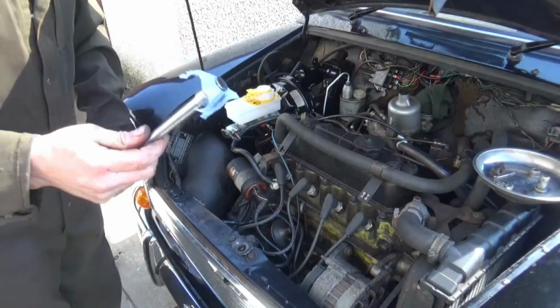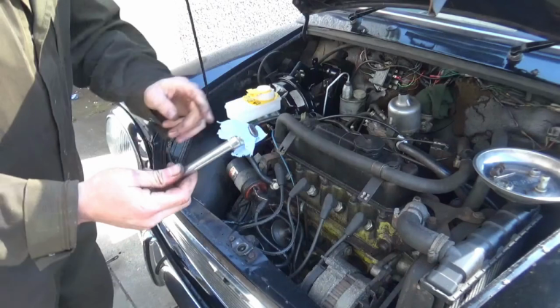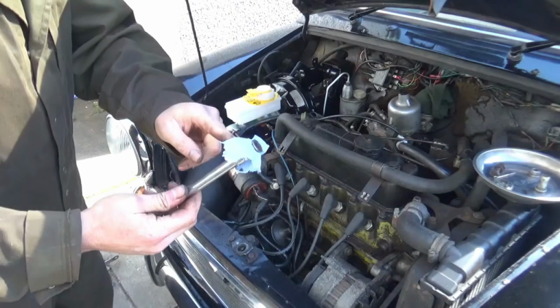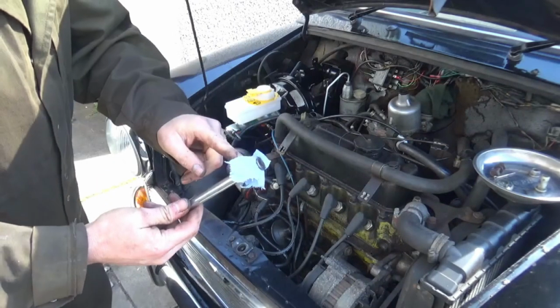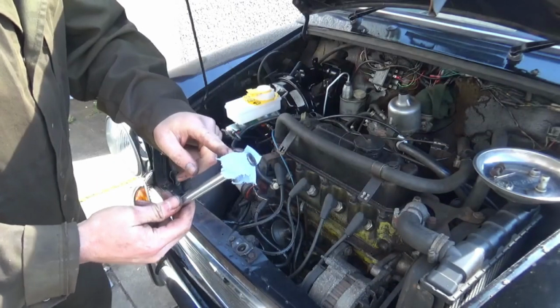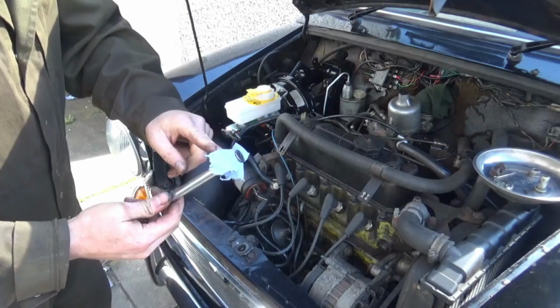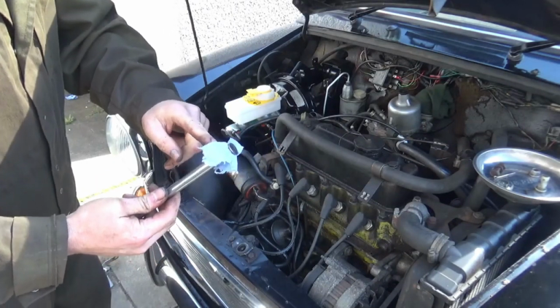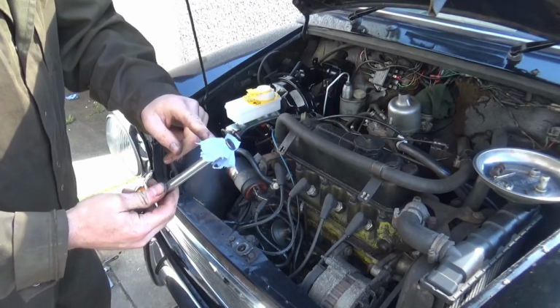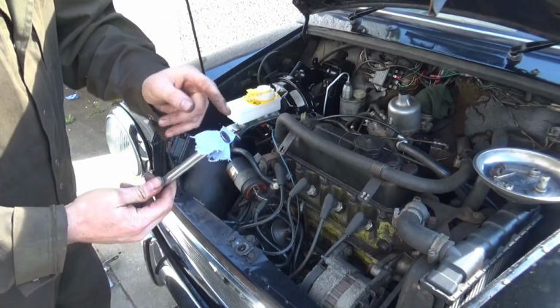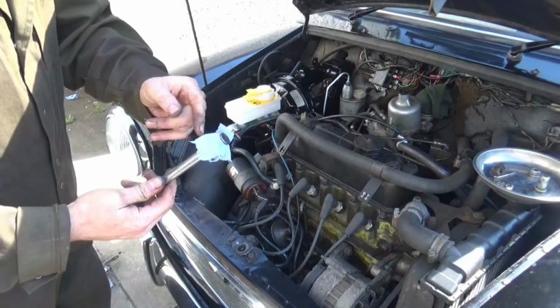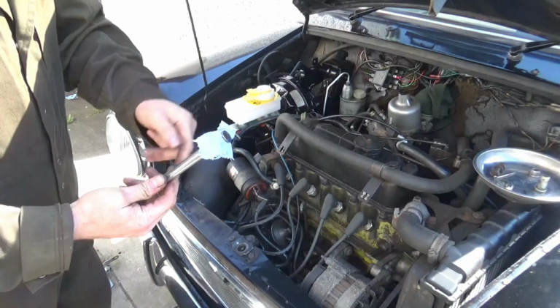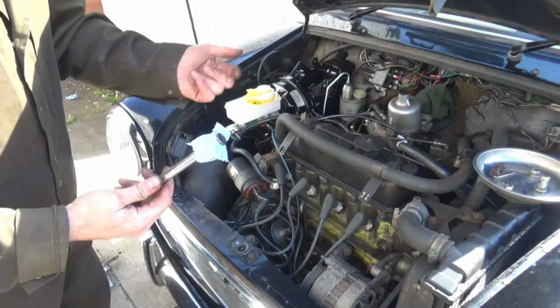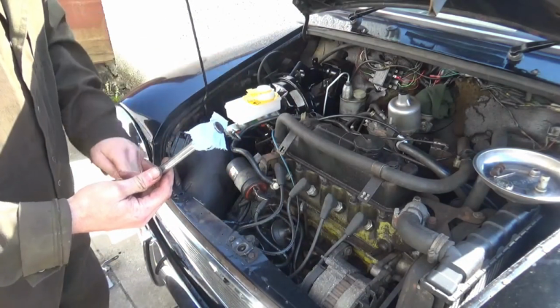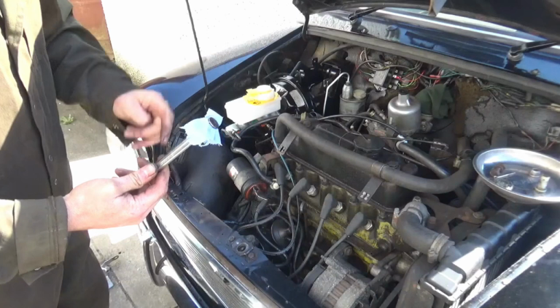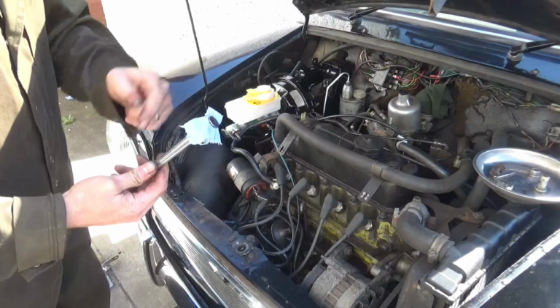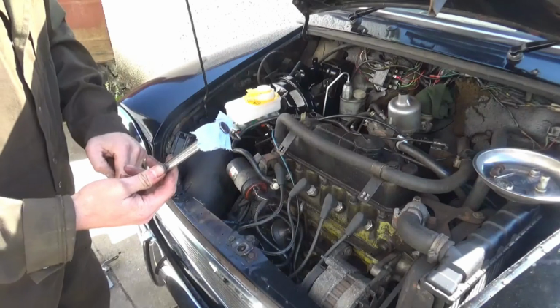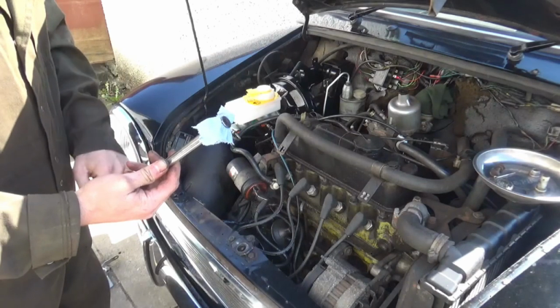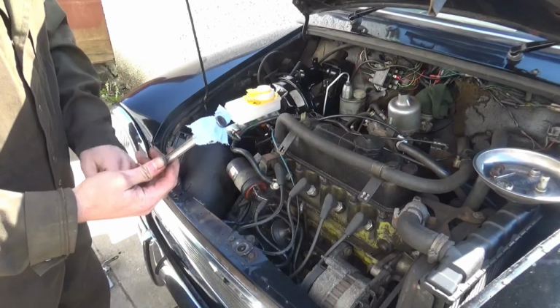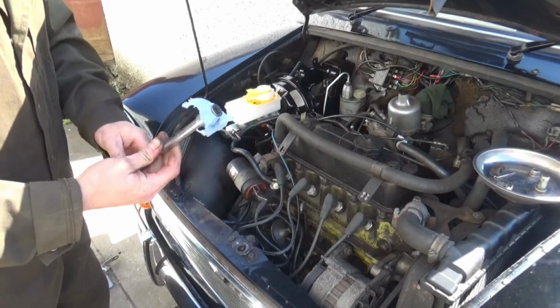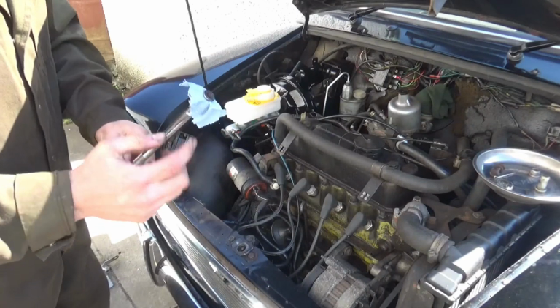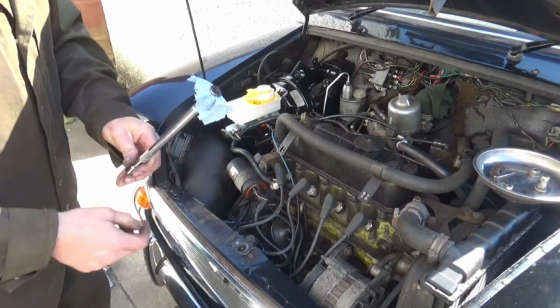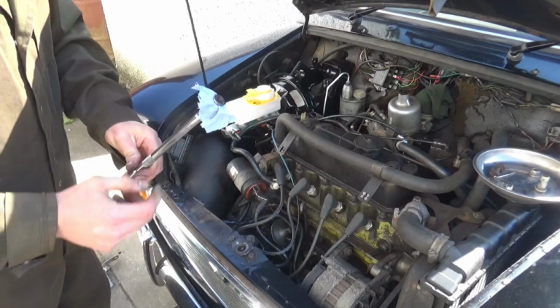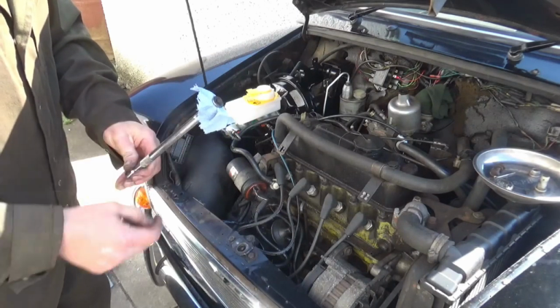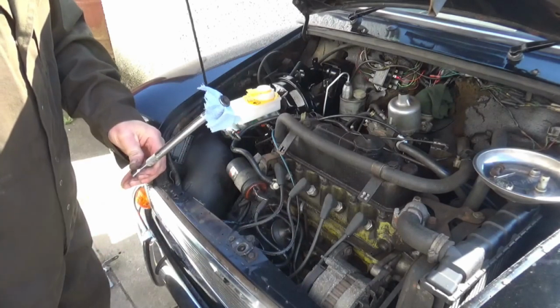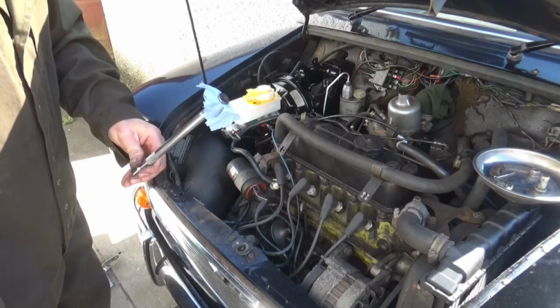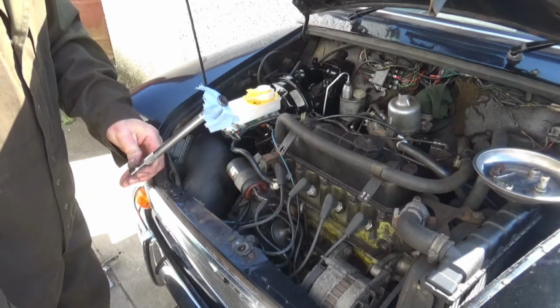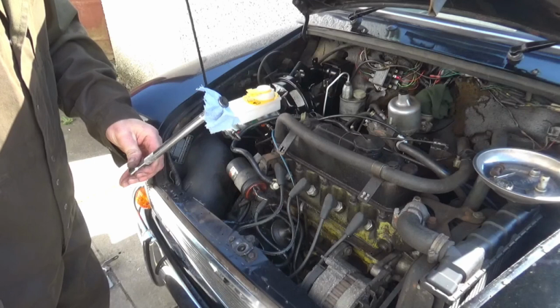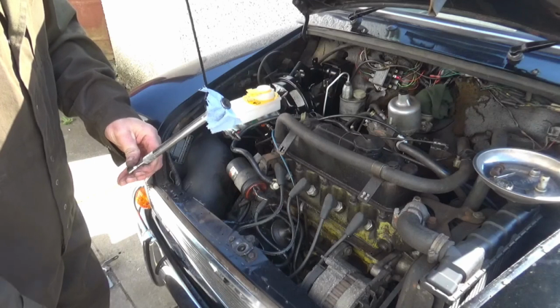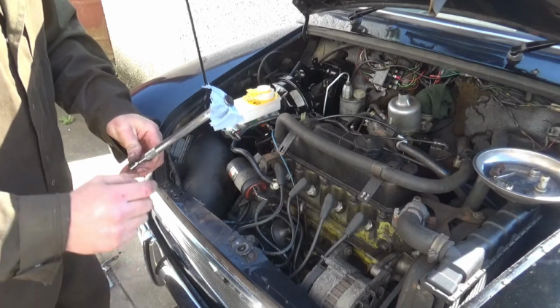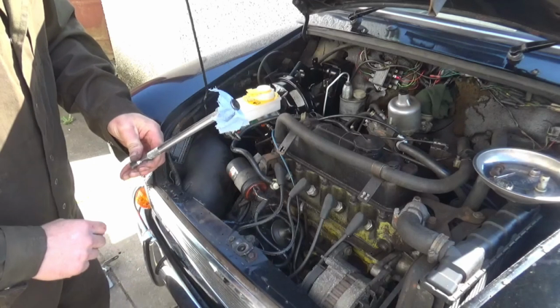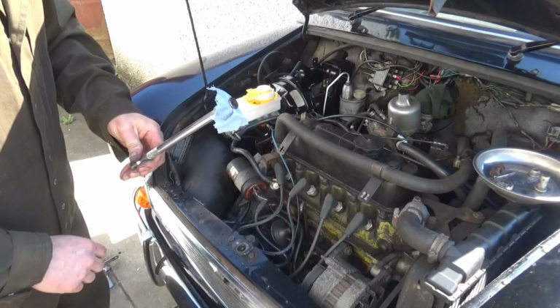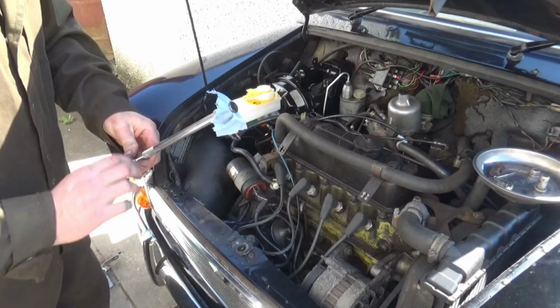I've stuck a little bit of tissue in here — it makes it easier for fitting the nut because it fell off the end of the socket. So a little bit of tissue in there holds the nut in place and allows you to thread it in.